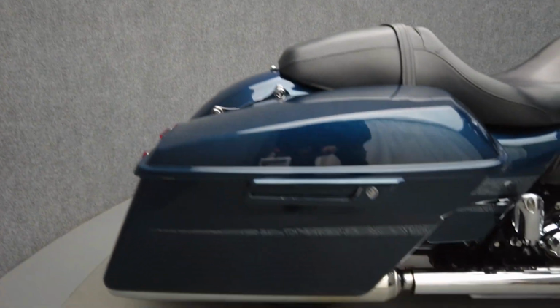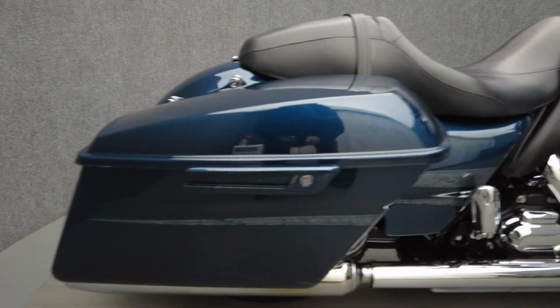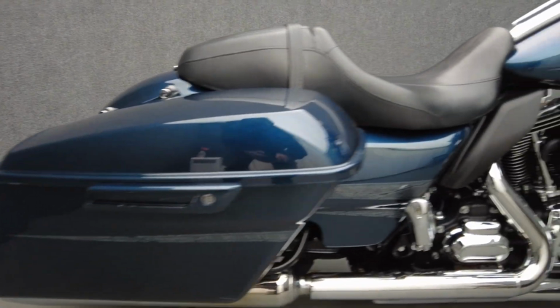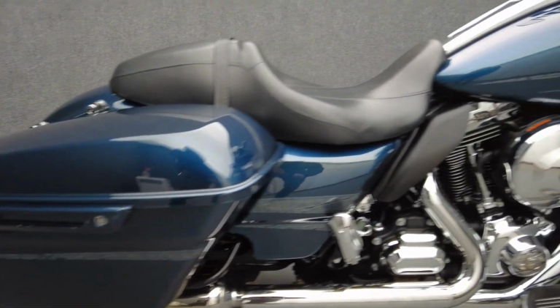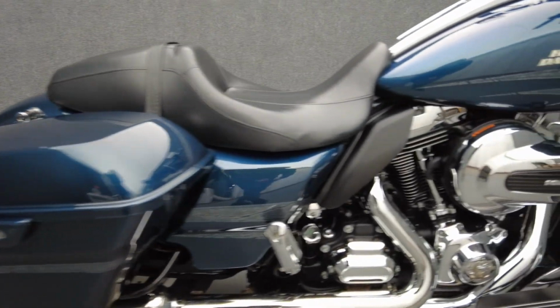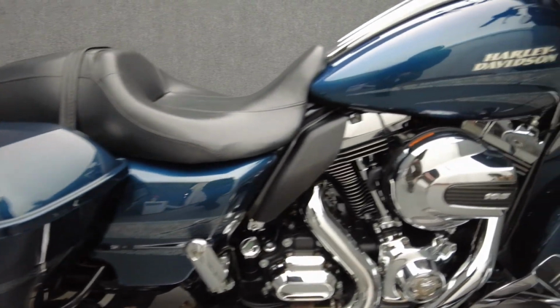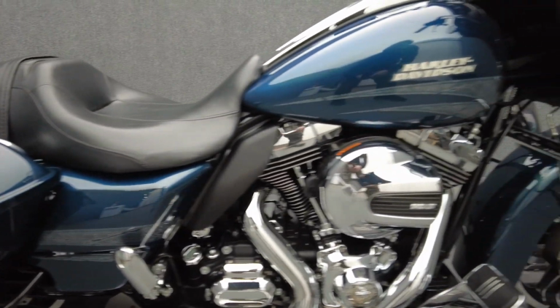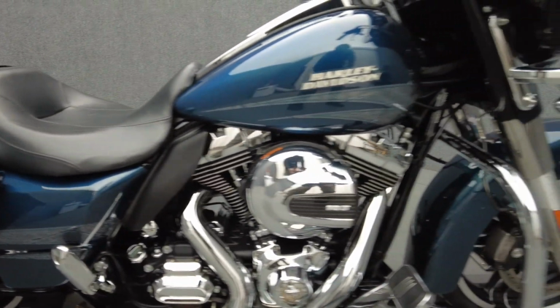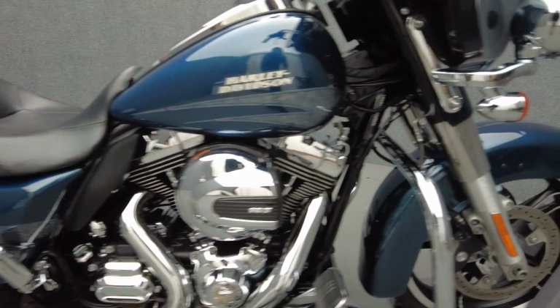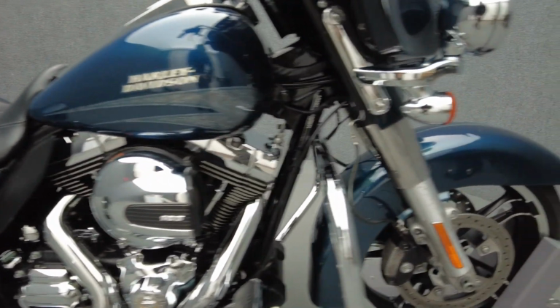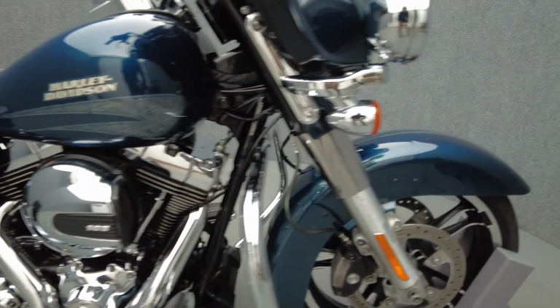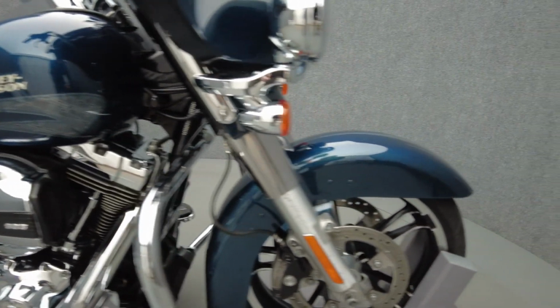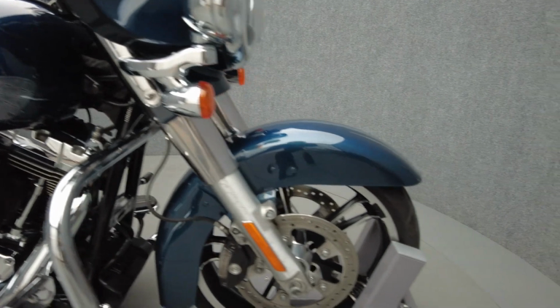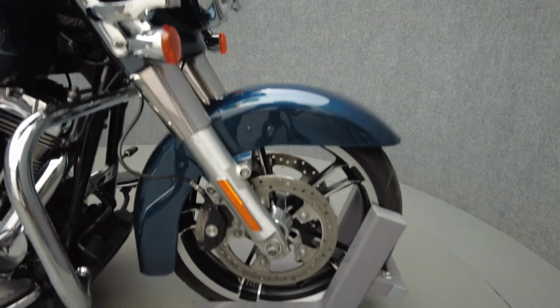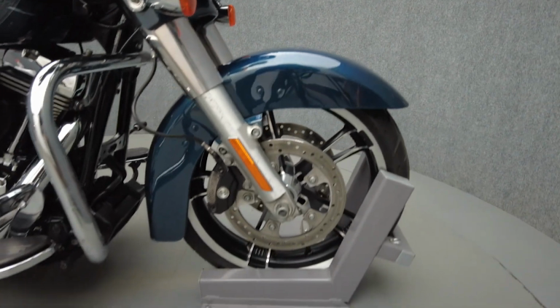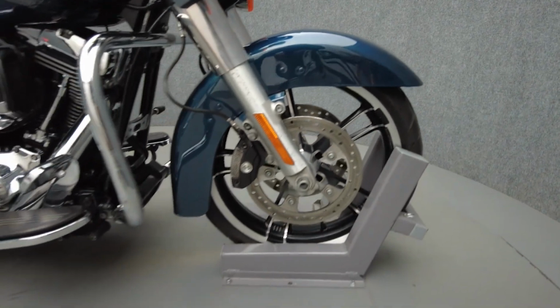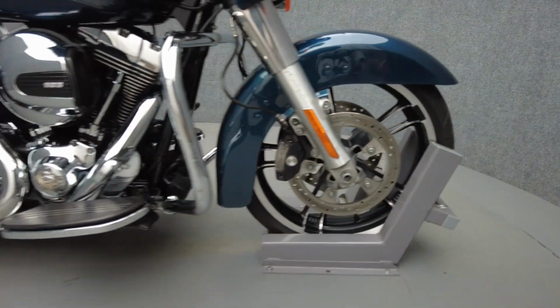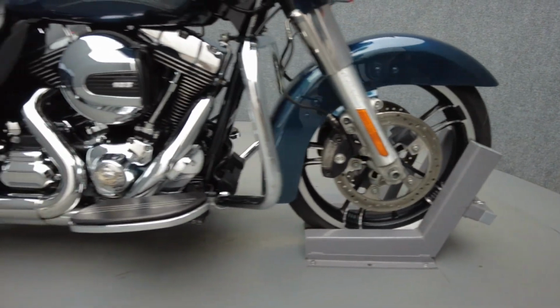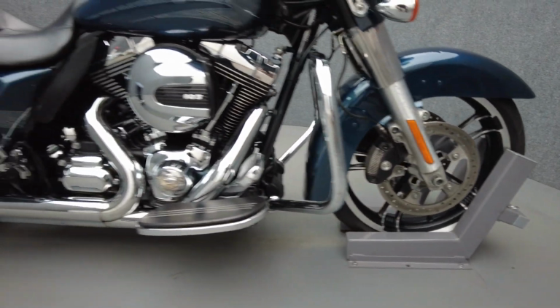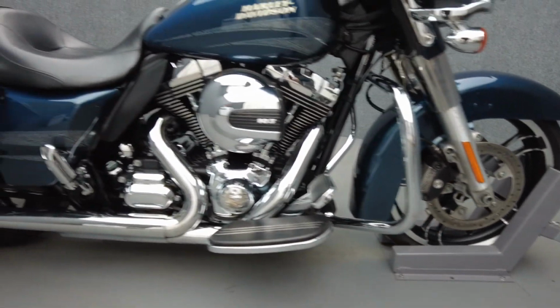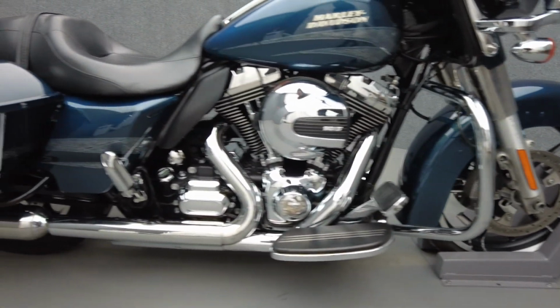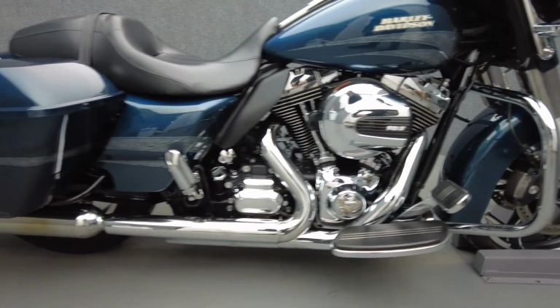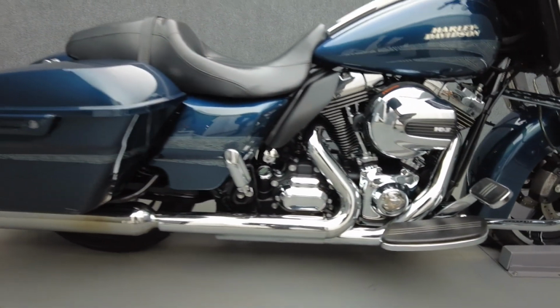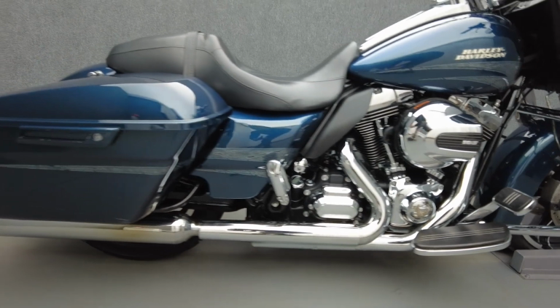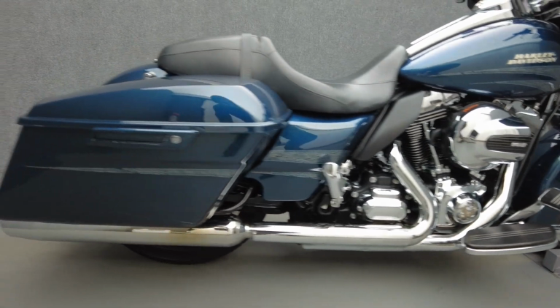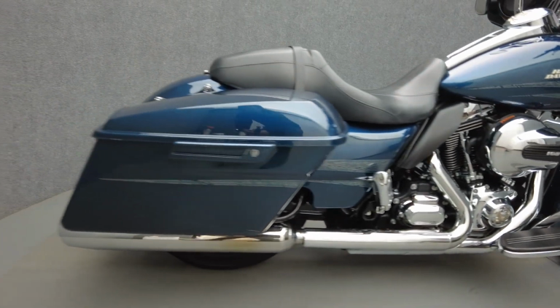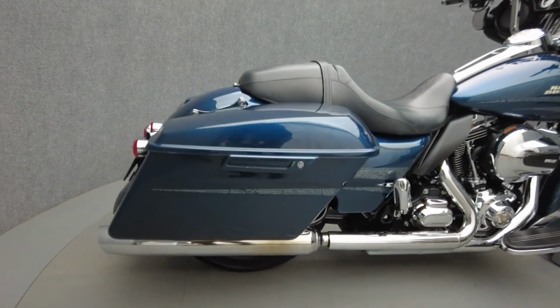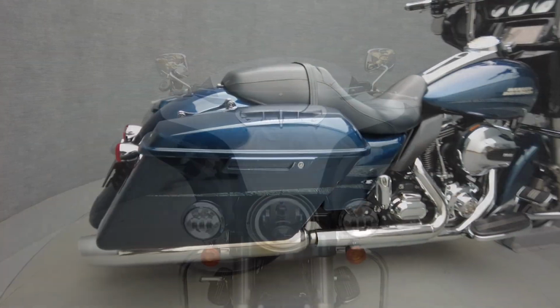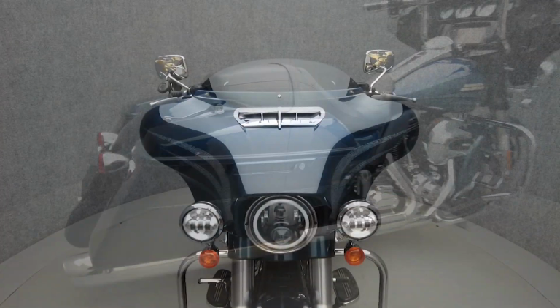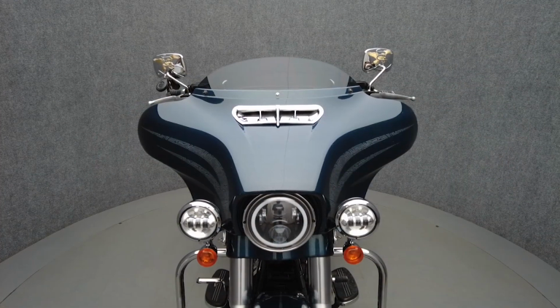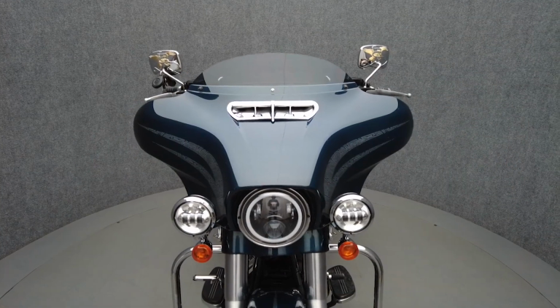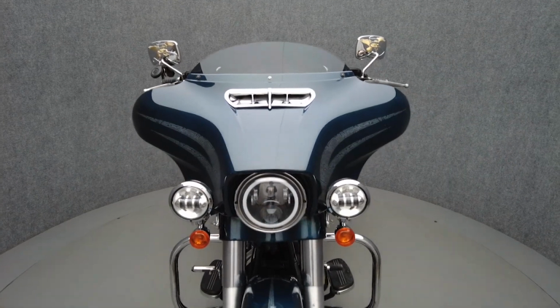It's been upgraded with 12-inch handlebars, mag wheels, an LED headlight, LED passing lamps, chrome front end, chrome passenger footpegs, painted dash panel, fuel door cover, primary cover, timing cover, mirrors, grips, chrome fairing vent trim, and TourPak hardware.